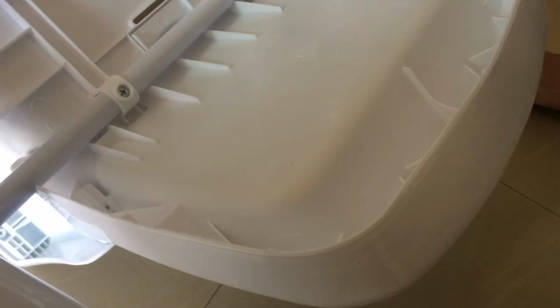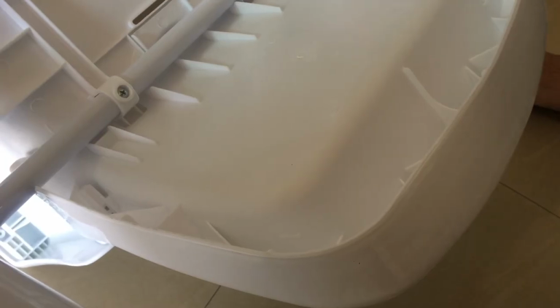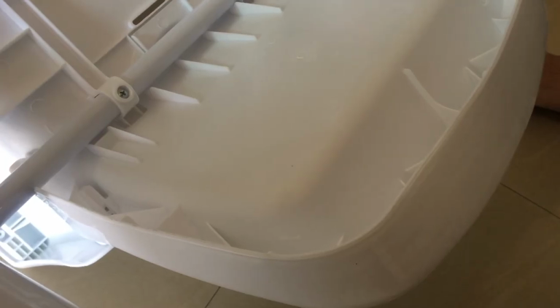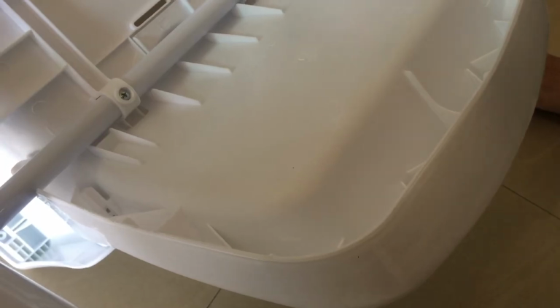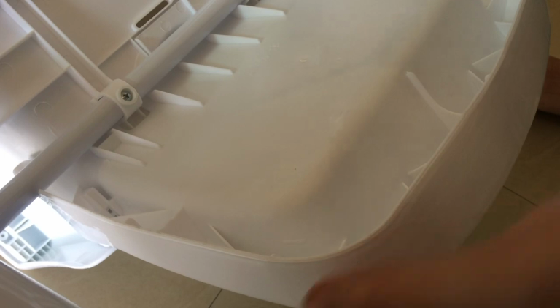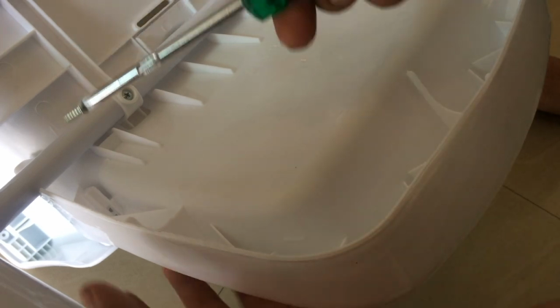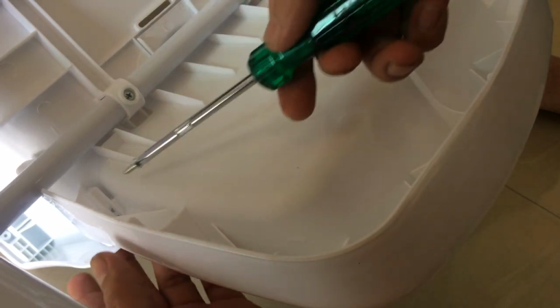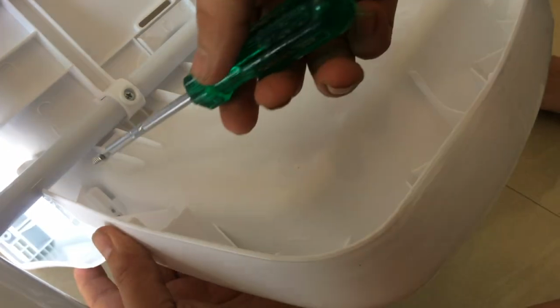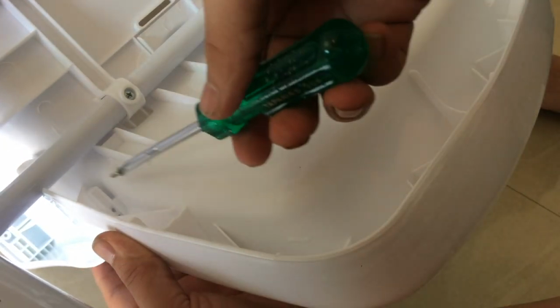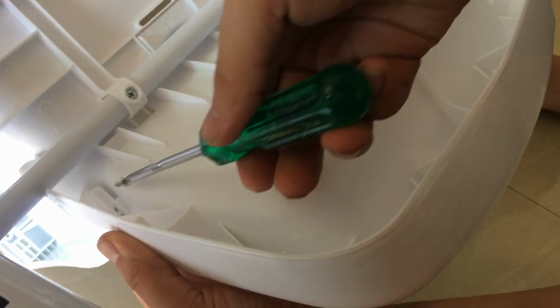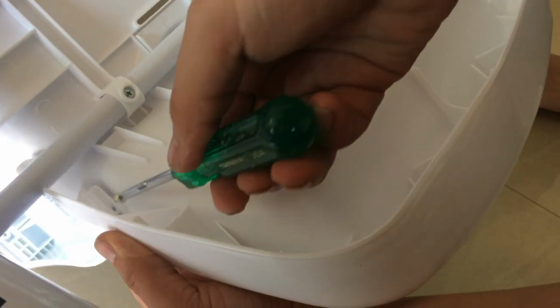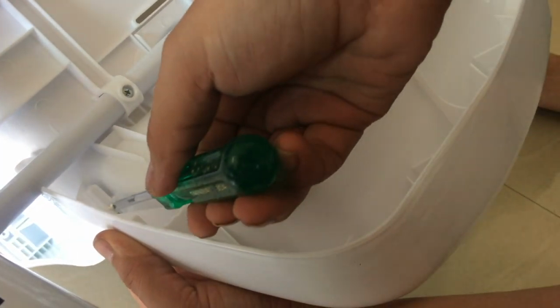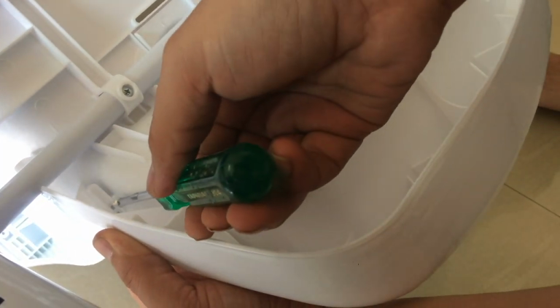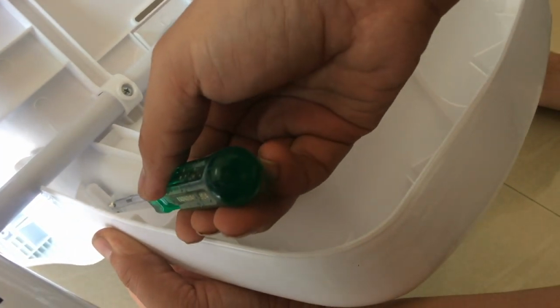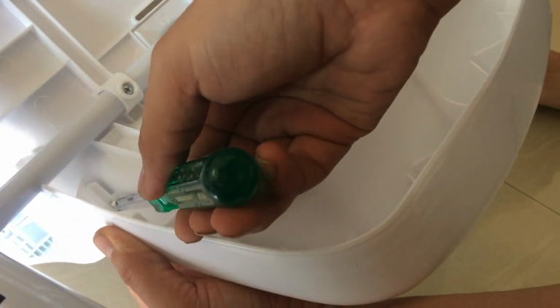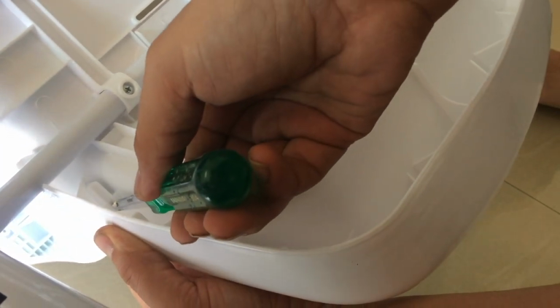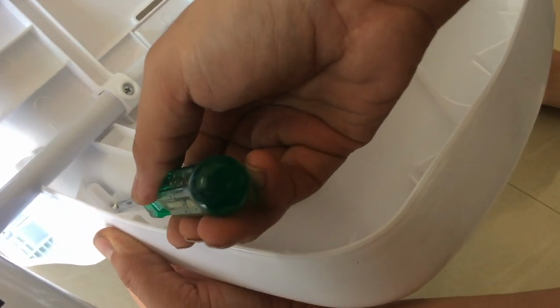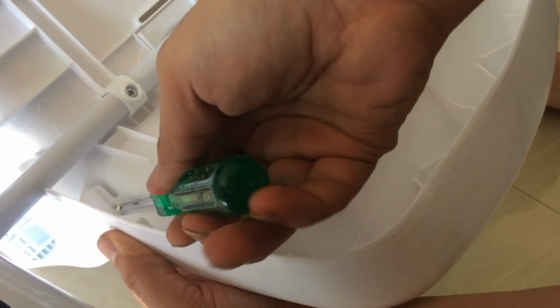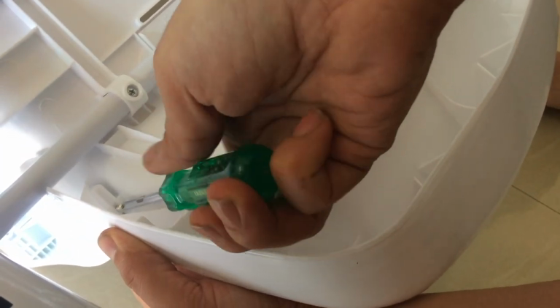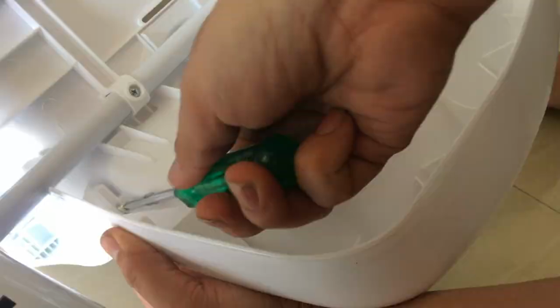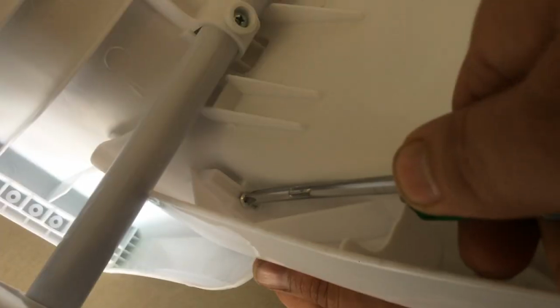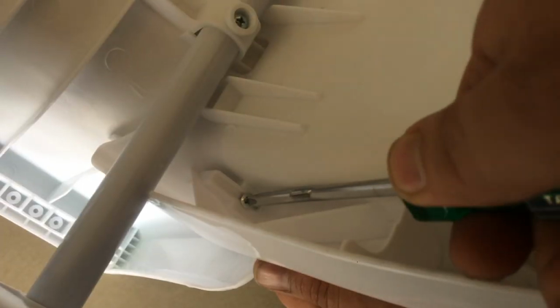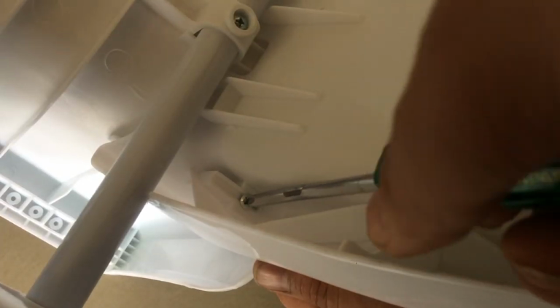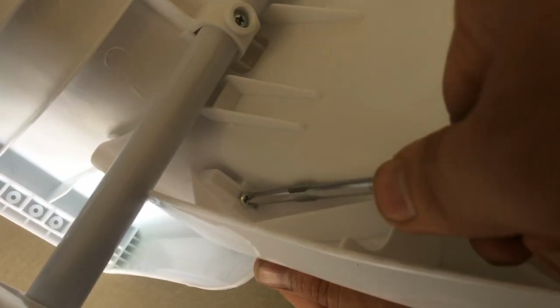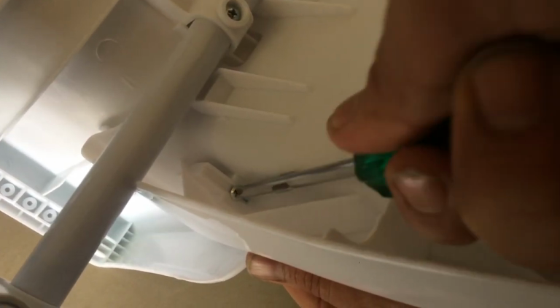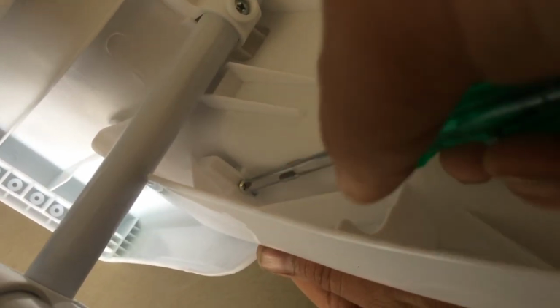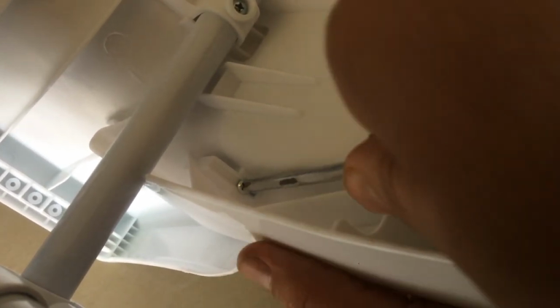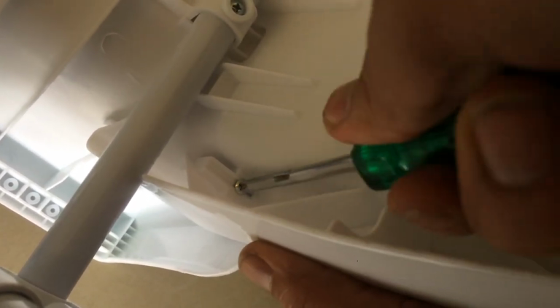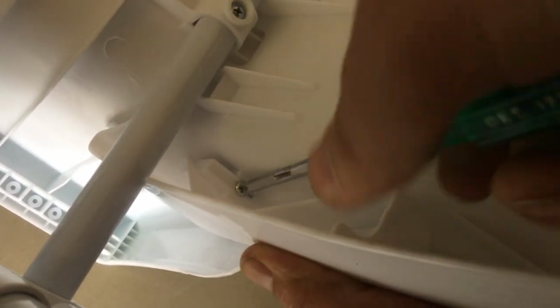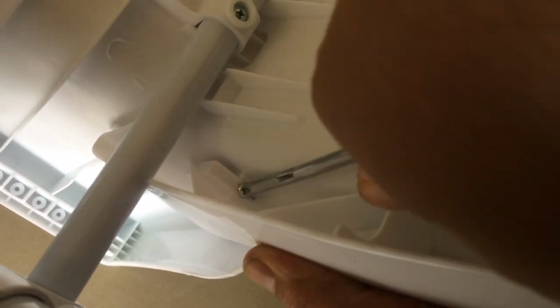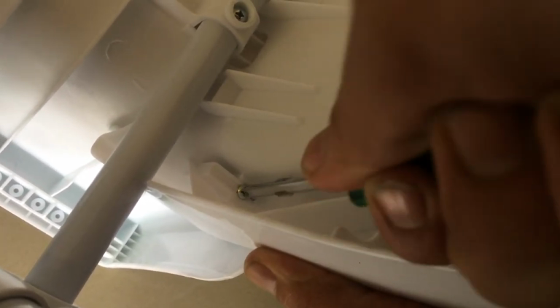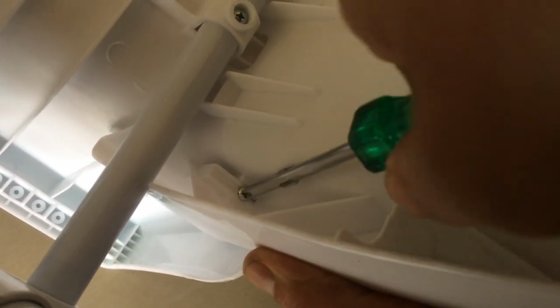Now, in the user manual we will find two smaller screws, and this is the place where we will install them, so that the footrest does not come out during use.